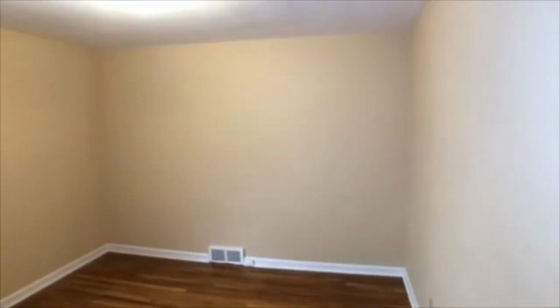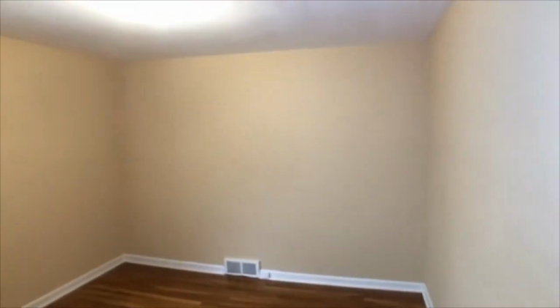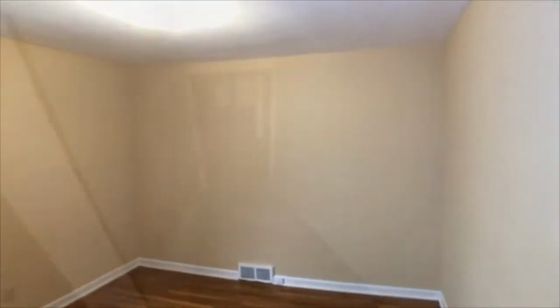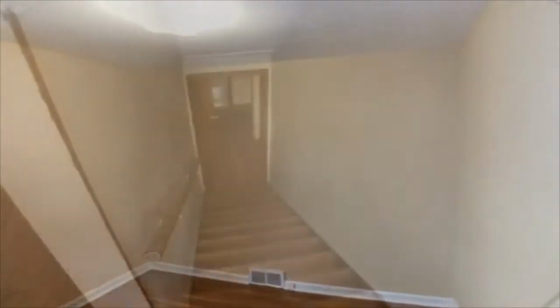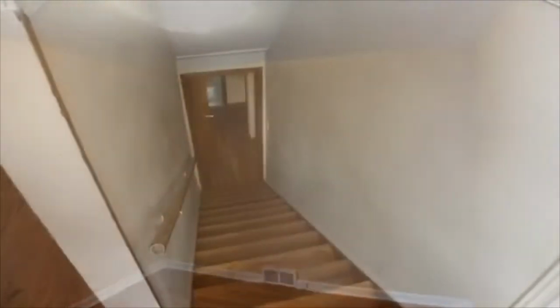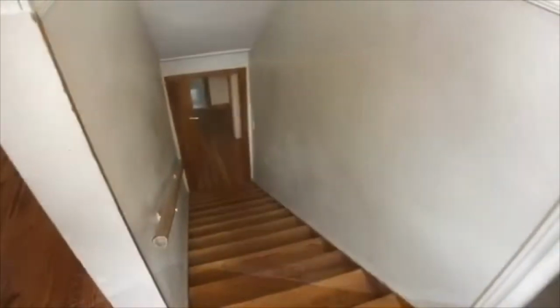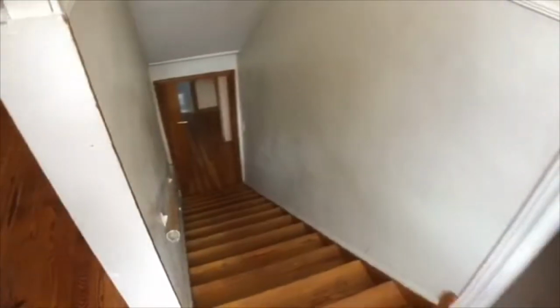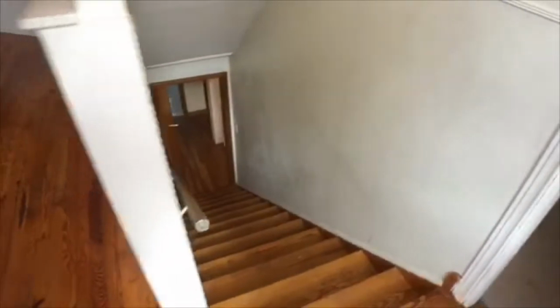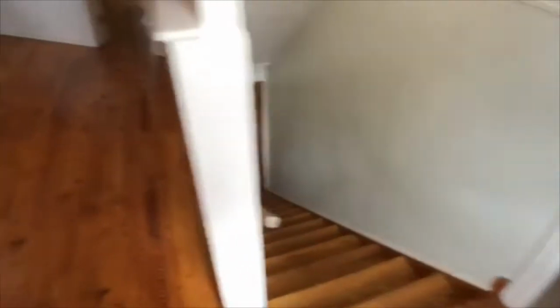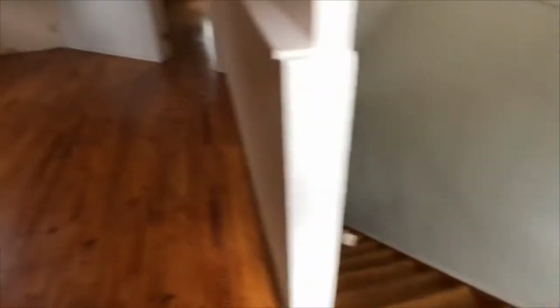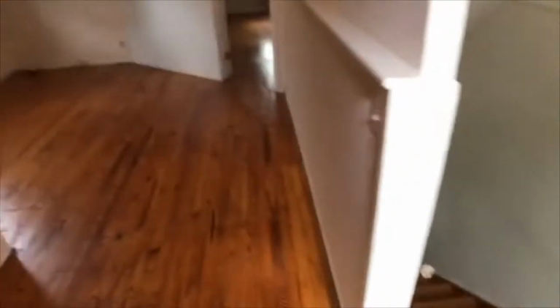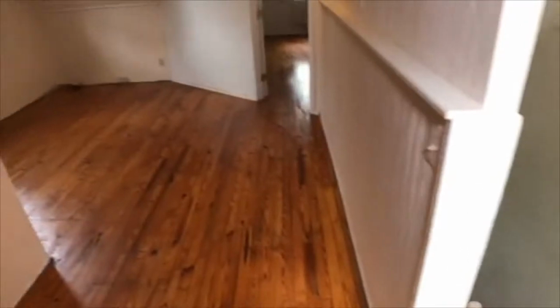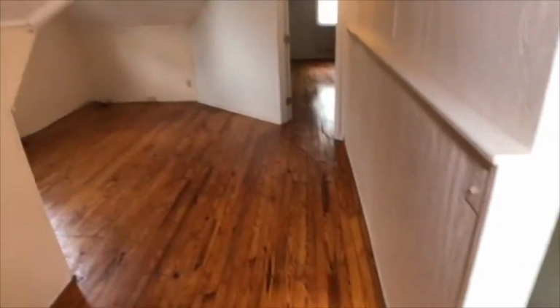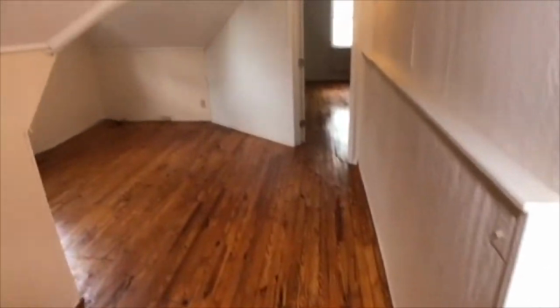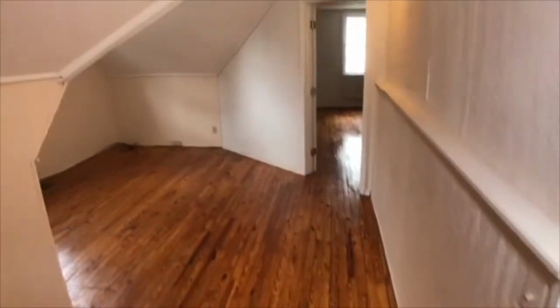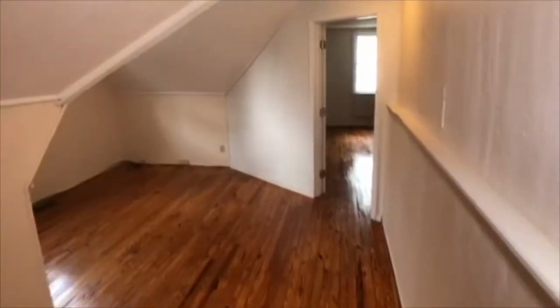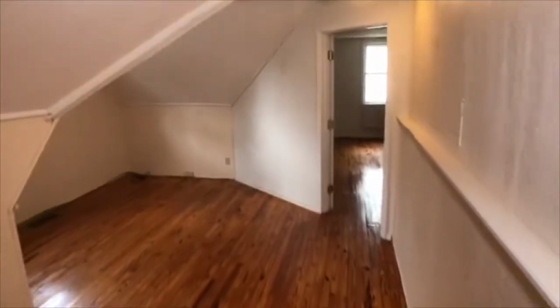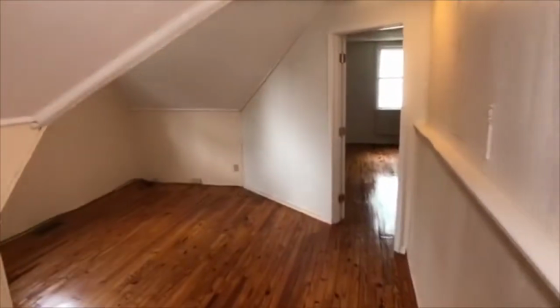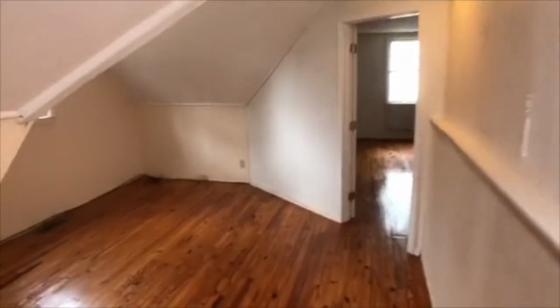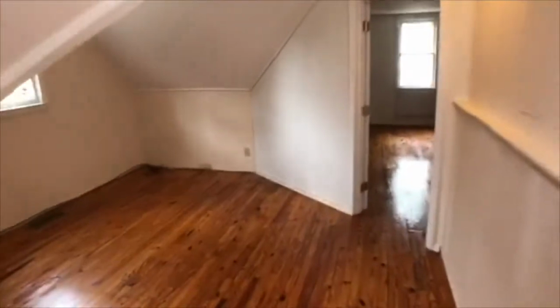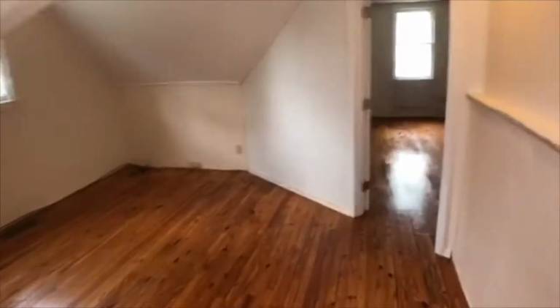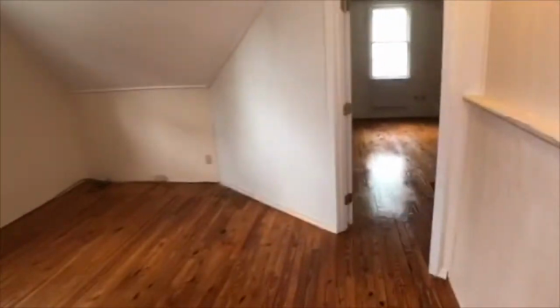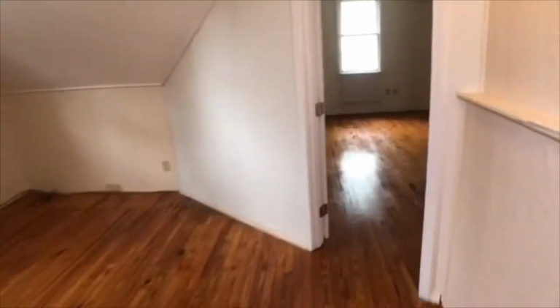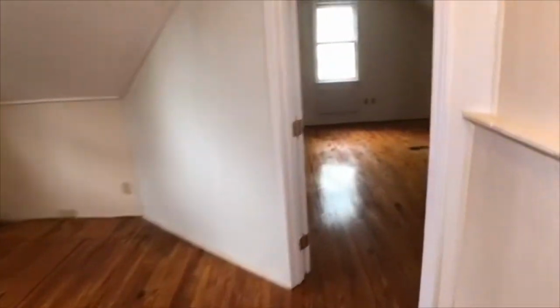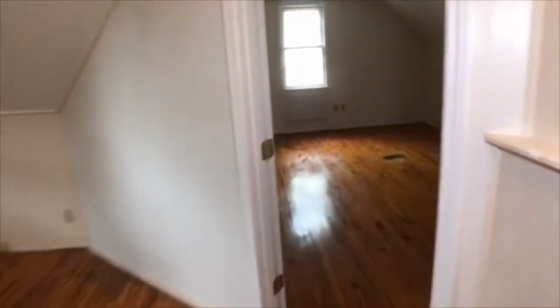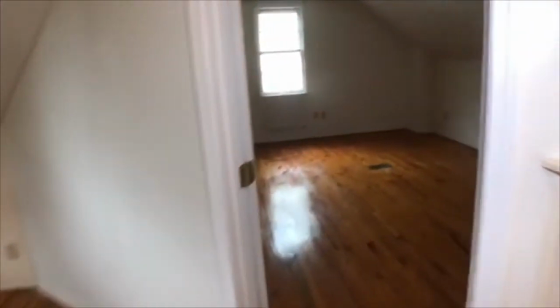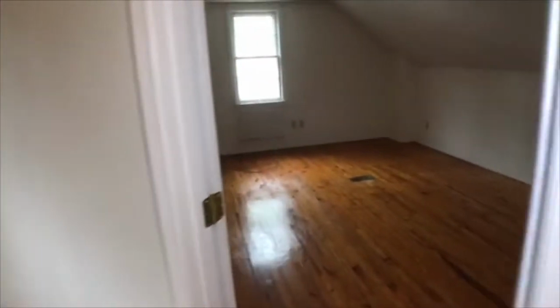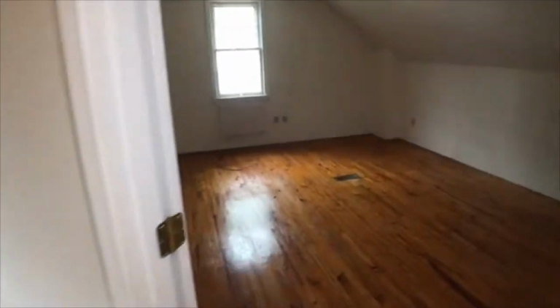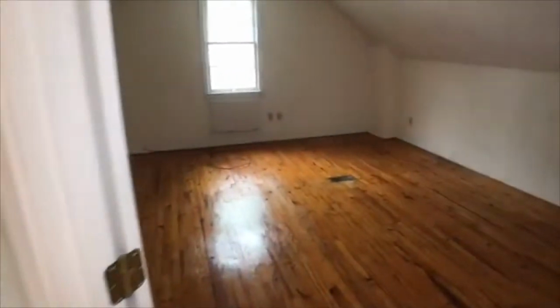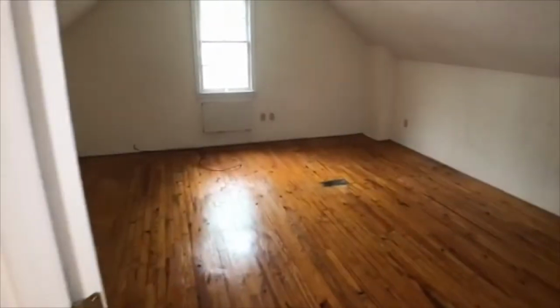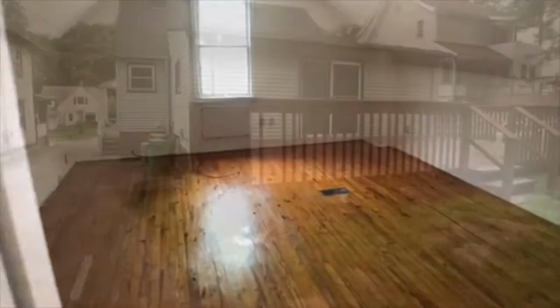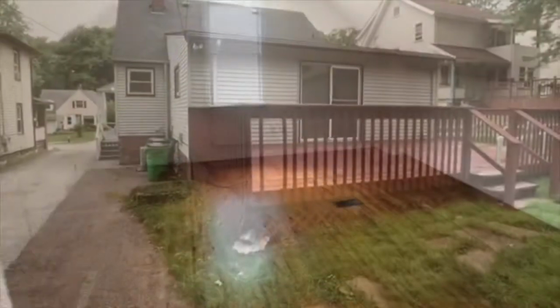Upstairs we have the third bedroom, also with wood floors. There's a separate office area that leads right into the third bedroom.